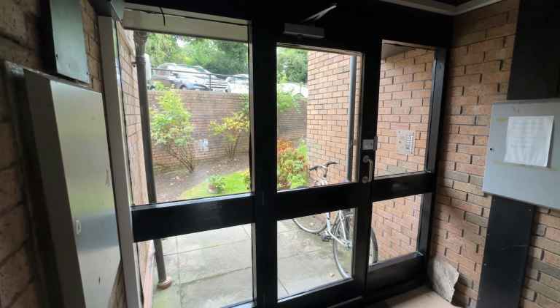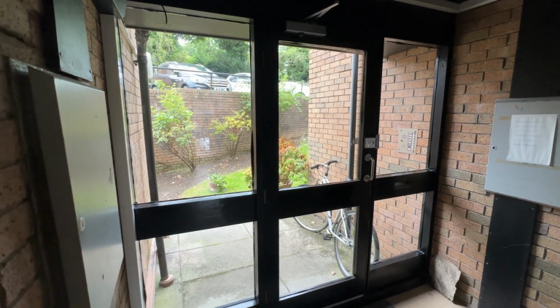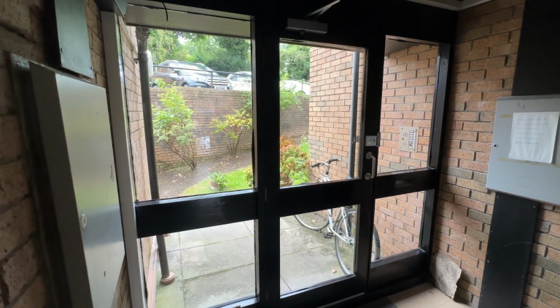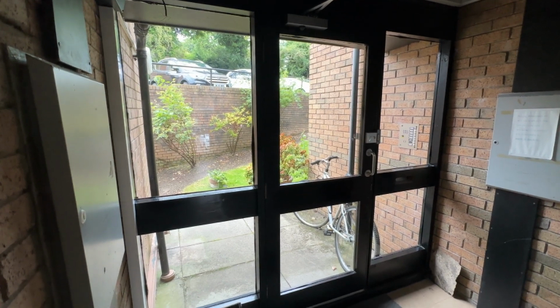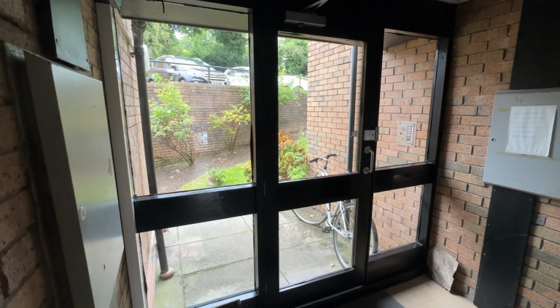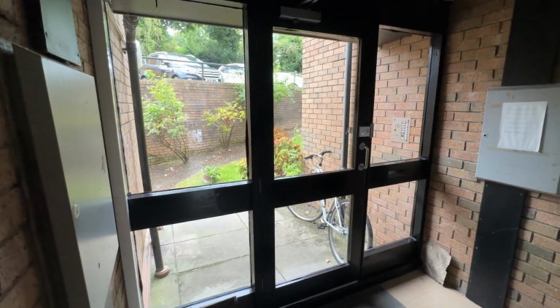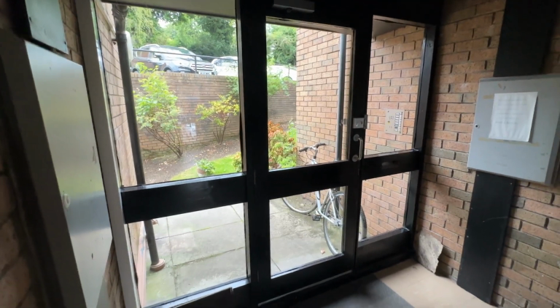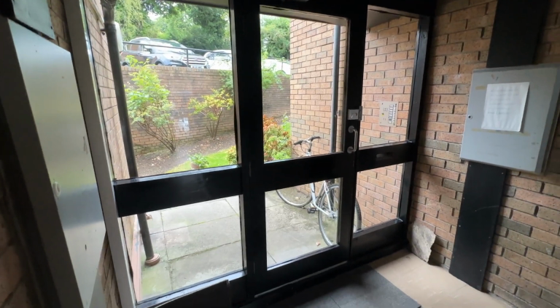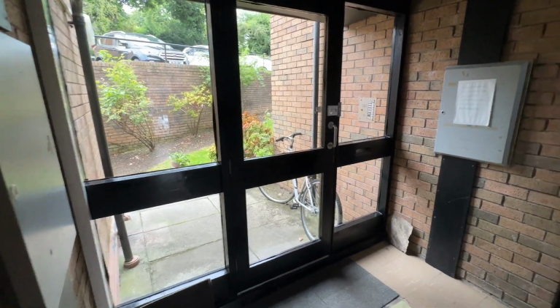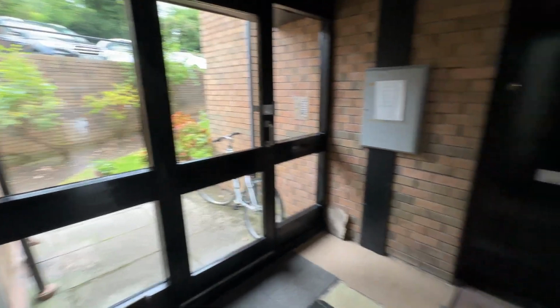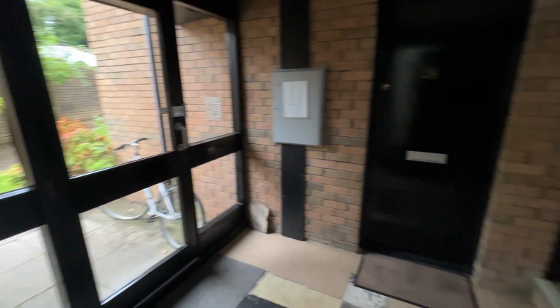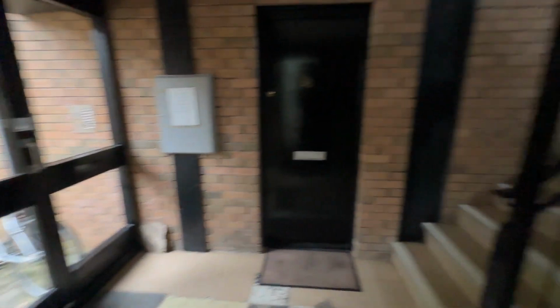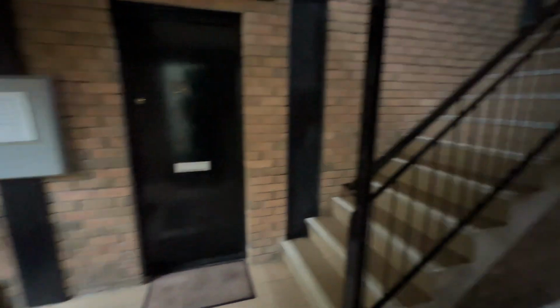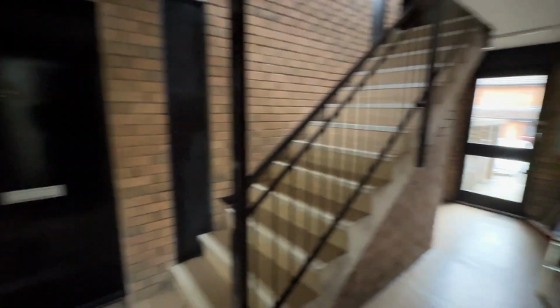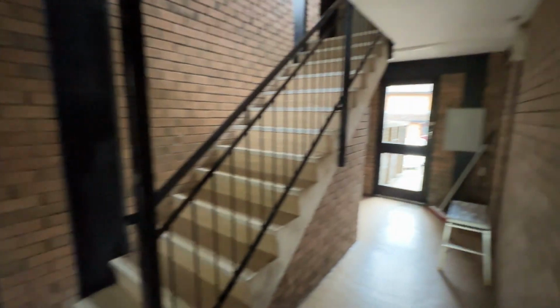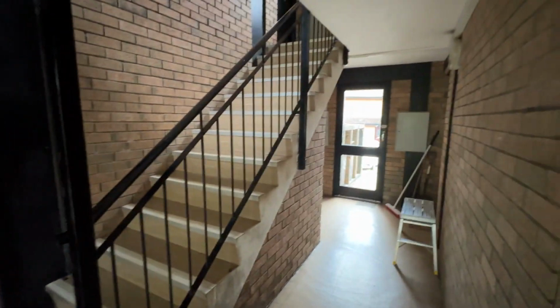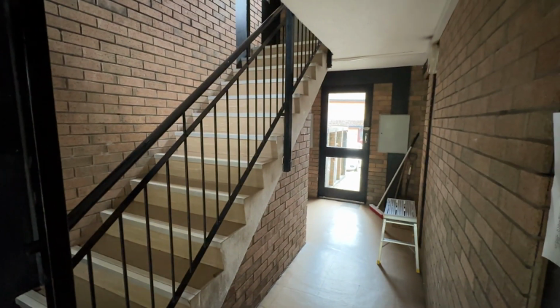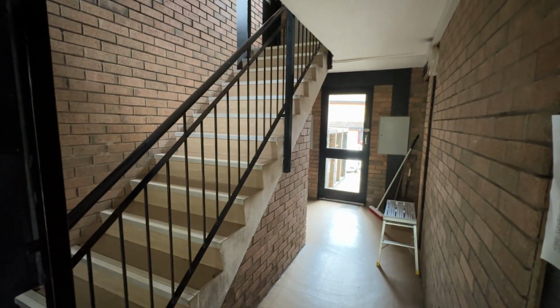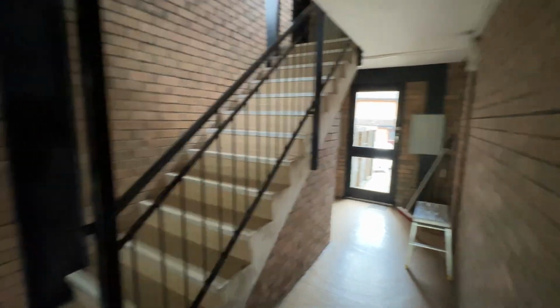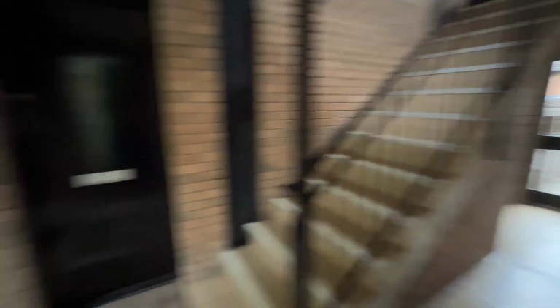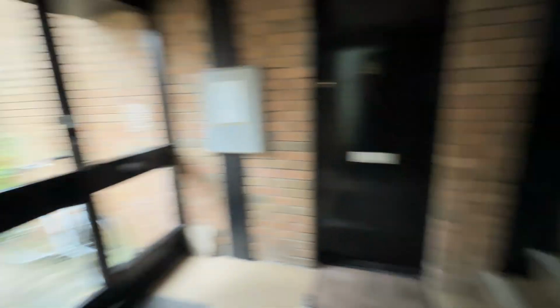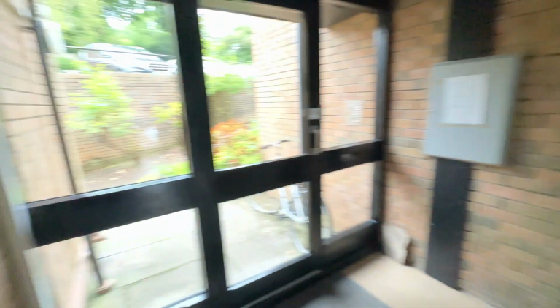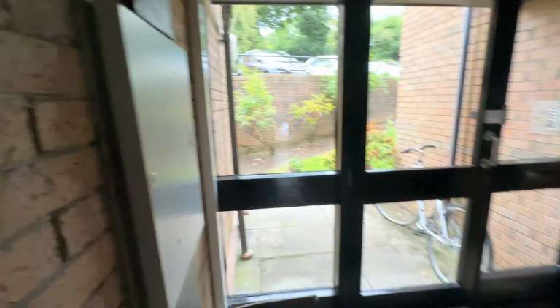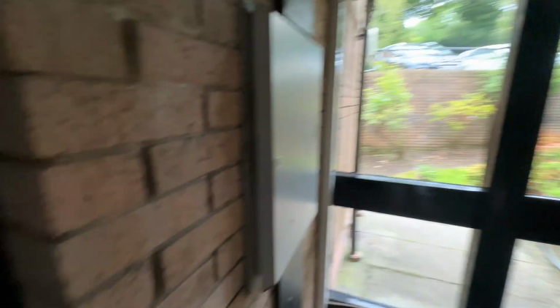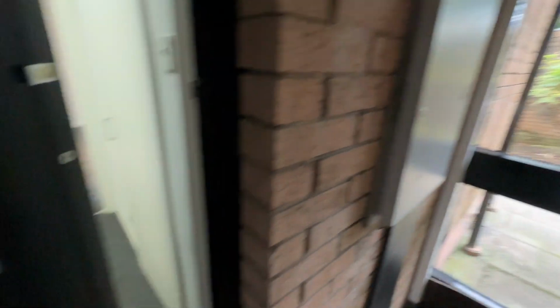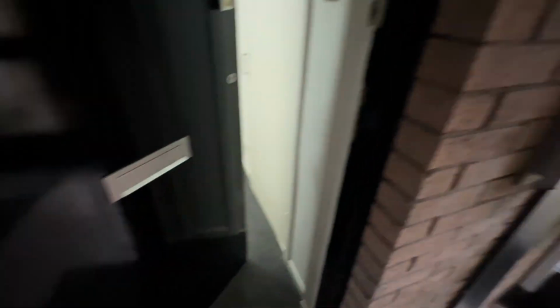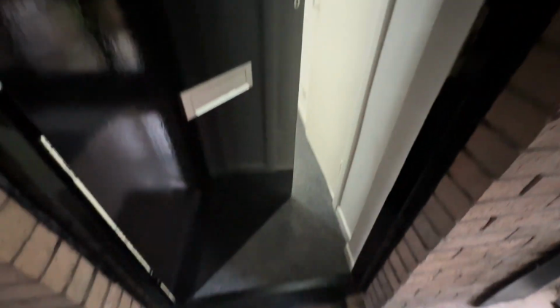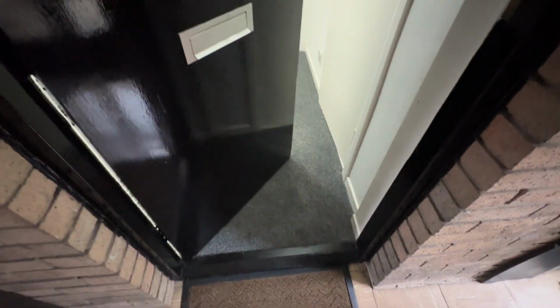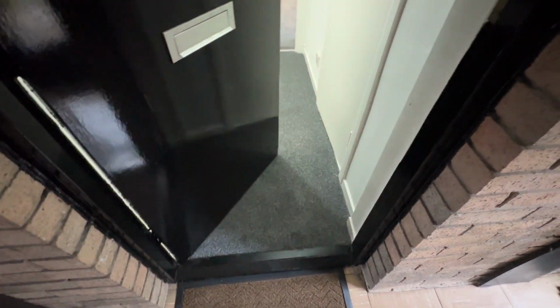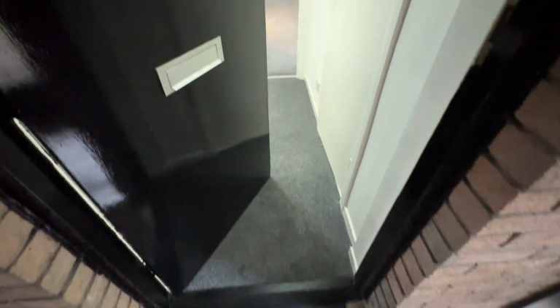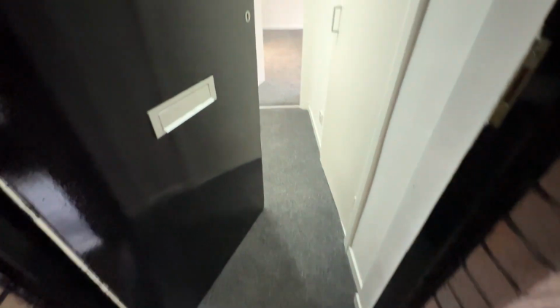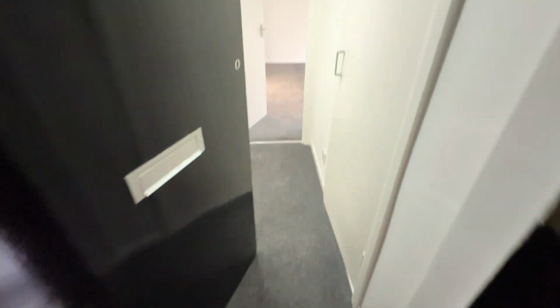Welcome to number 25 Greenways Court in Paisley. This is the front entrance; it's the ground floor, one bedroom flat. Let me take you inside for a look.